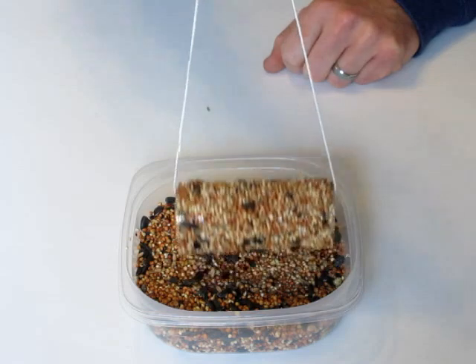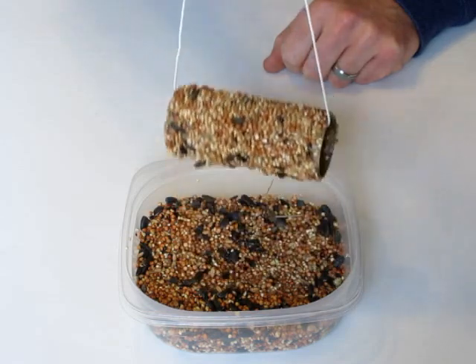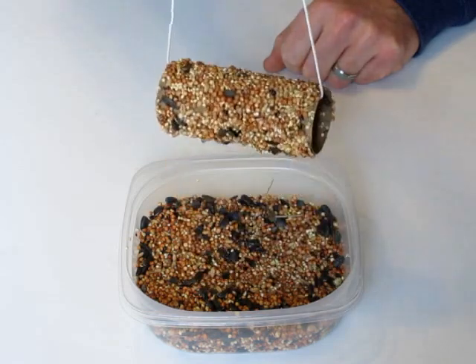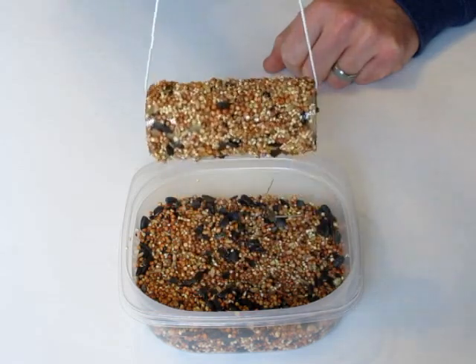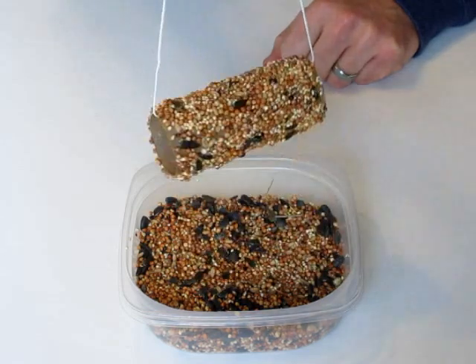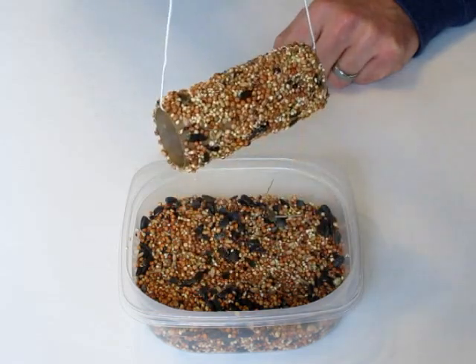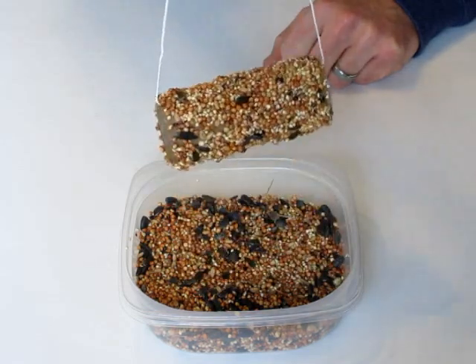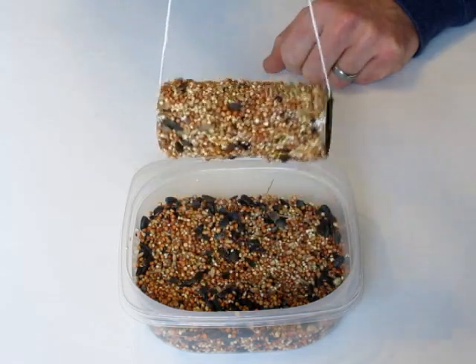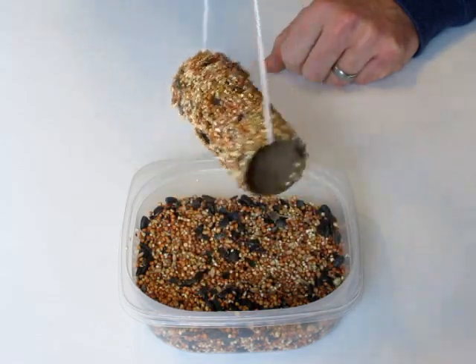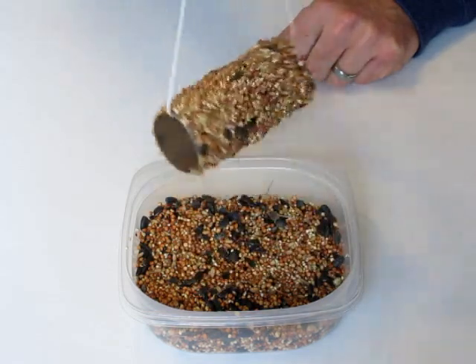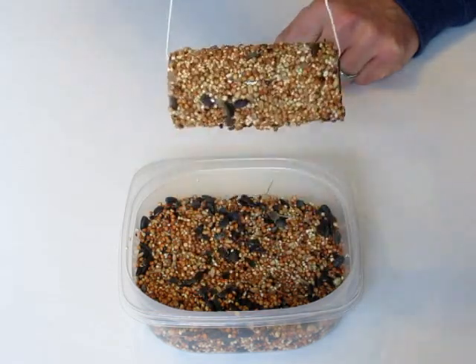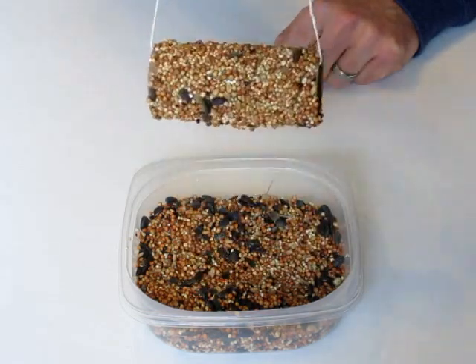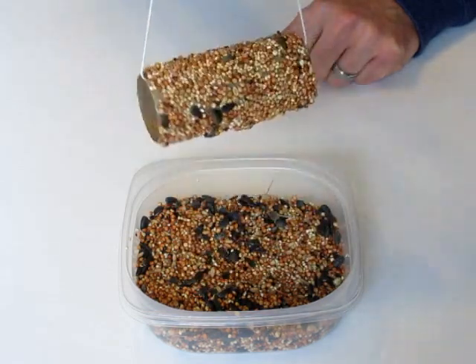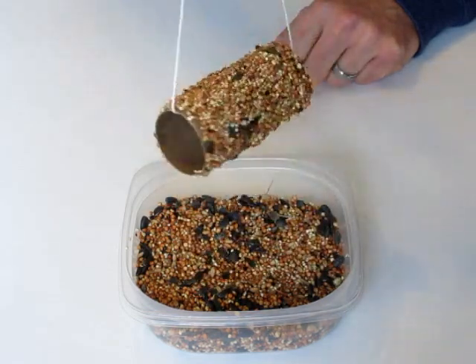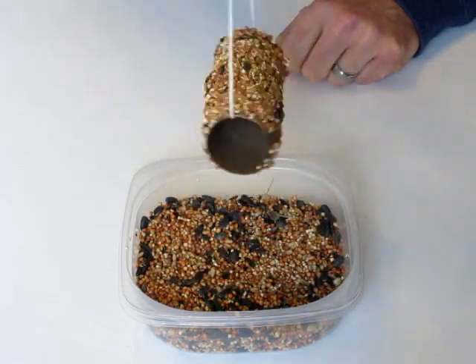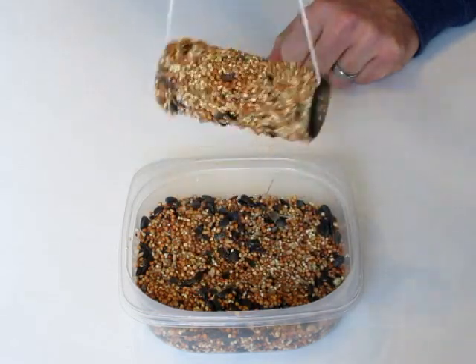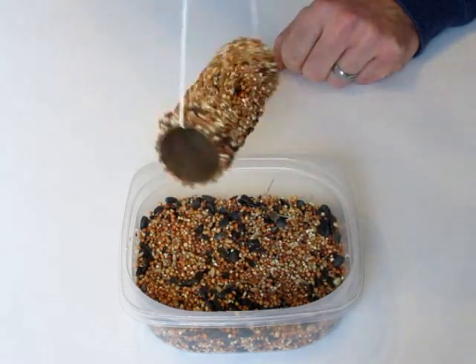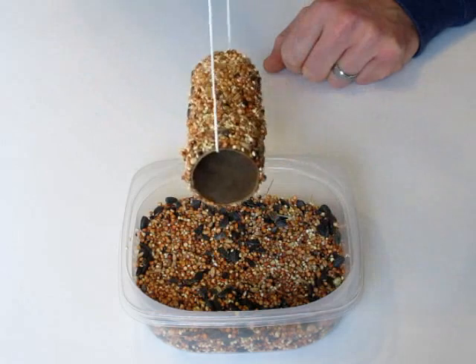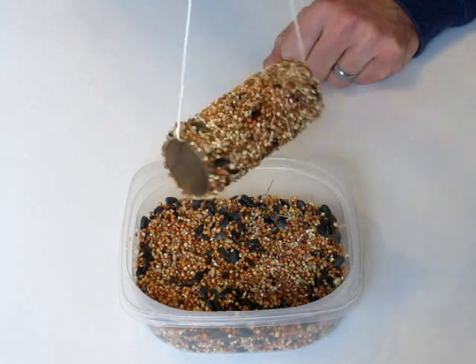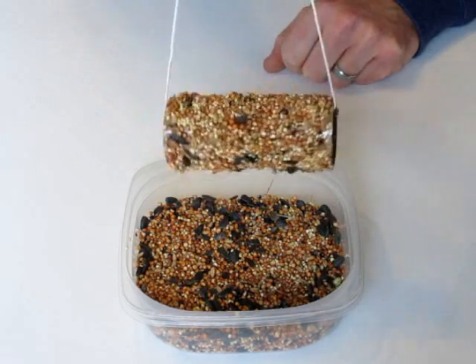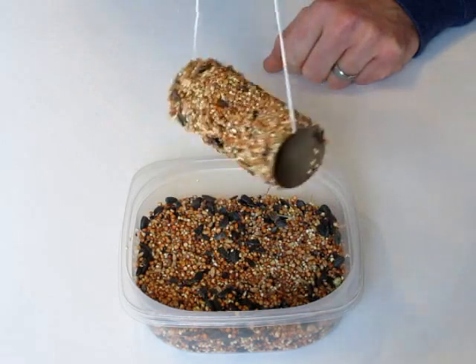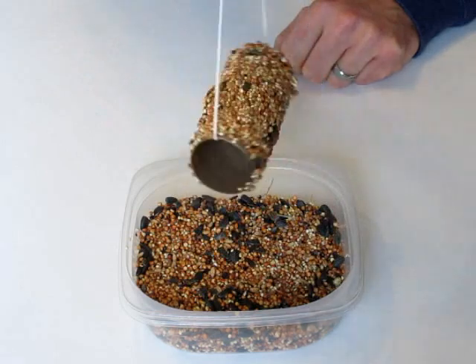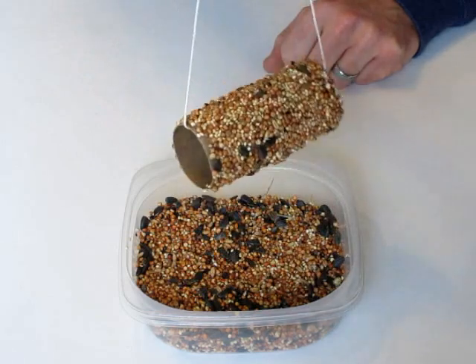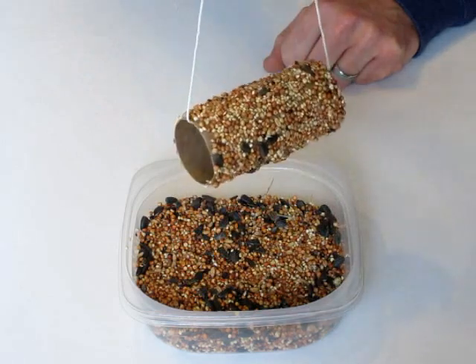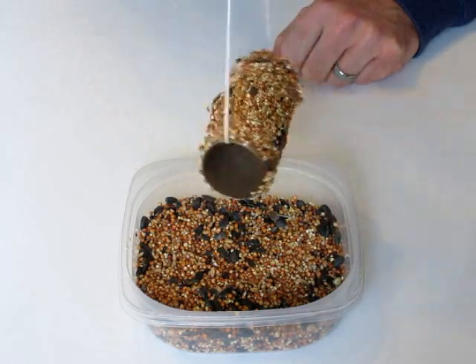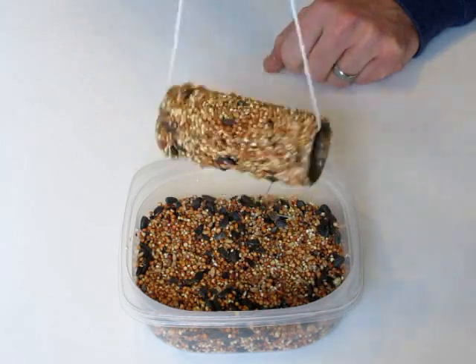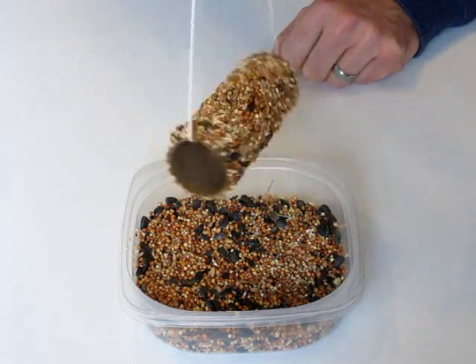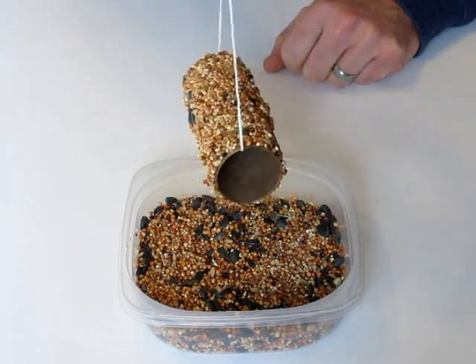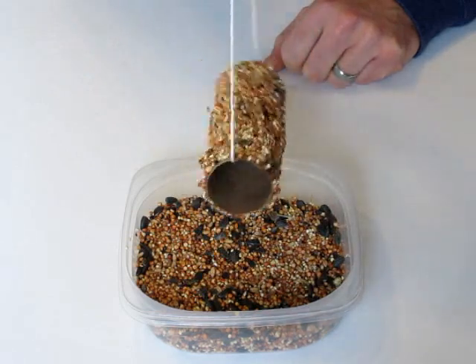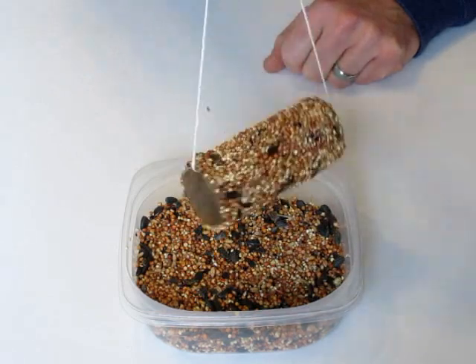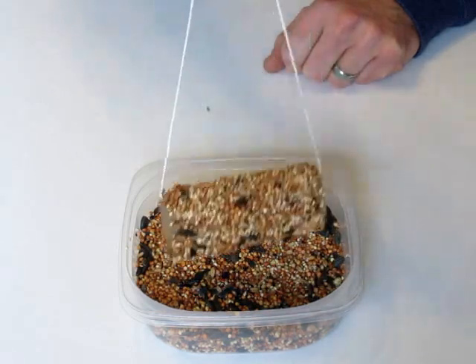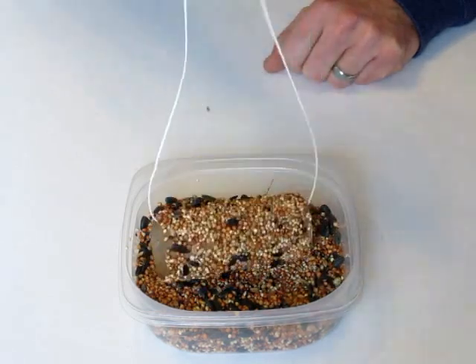Welcome to the Little Wood House. Today we're going to show you how to make this cool bird feeder. Great to entertain your kids and easy to make. Let's get started.